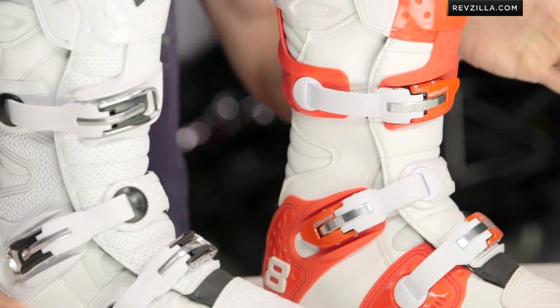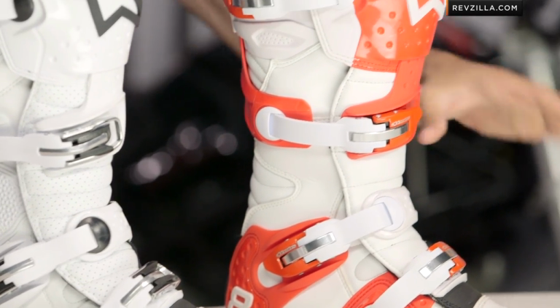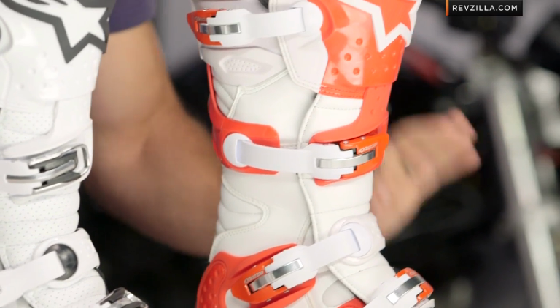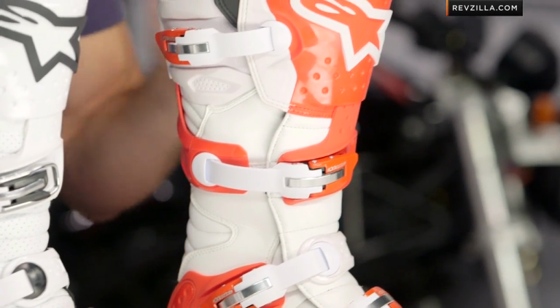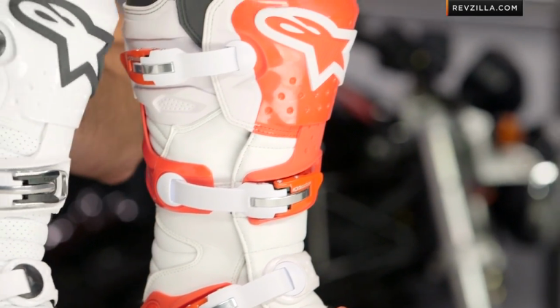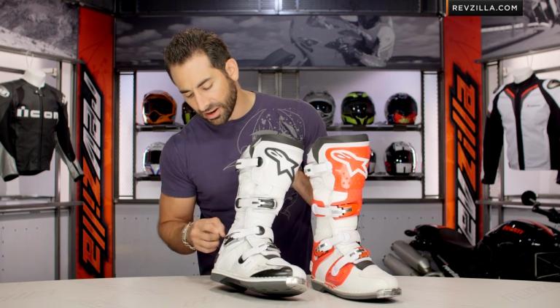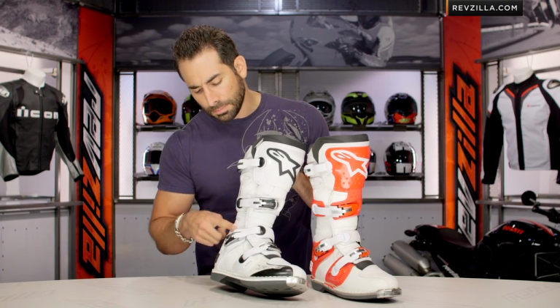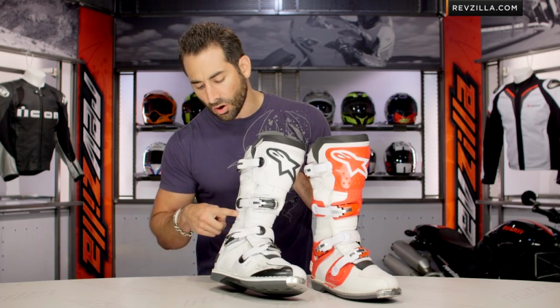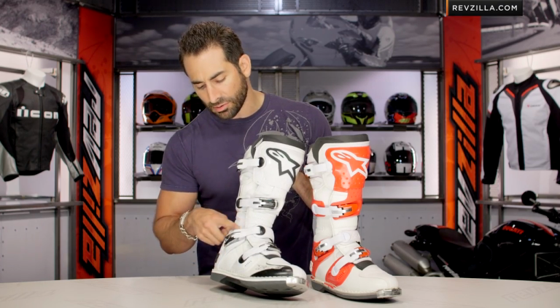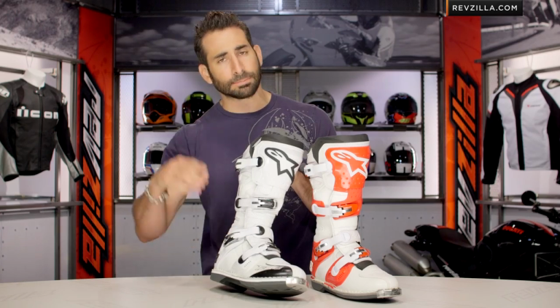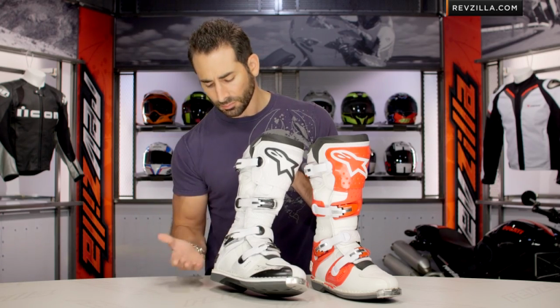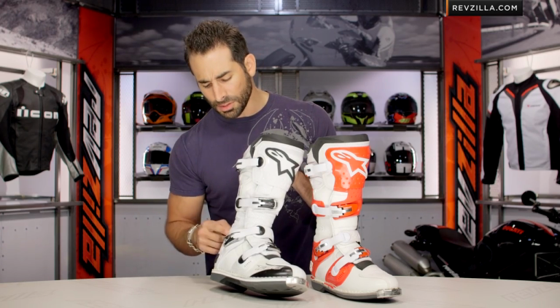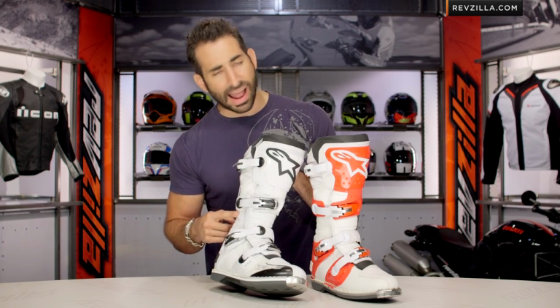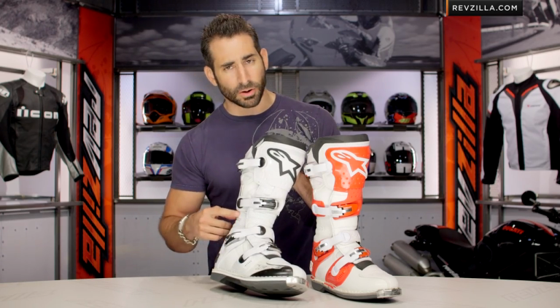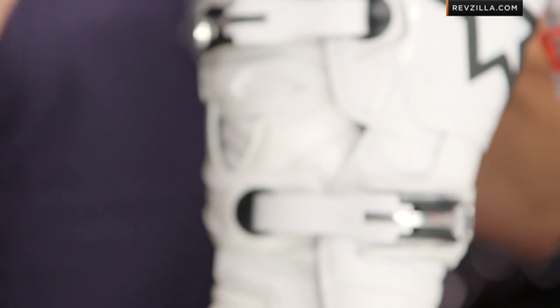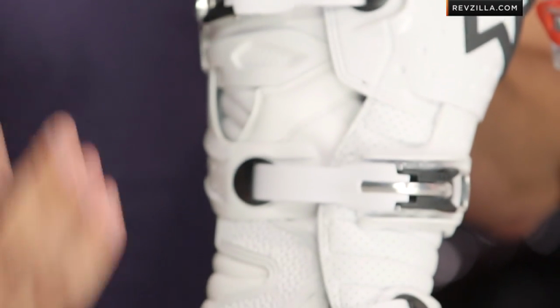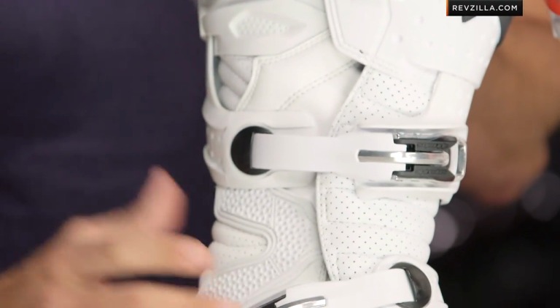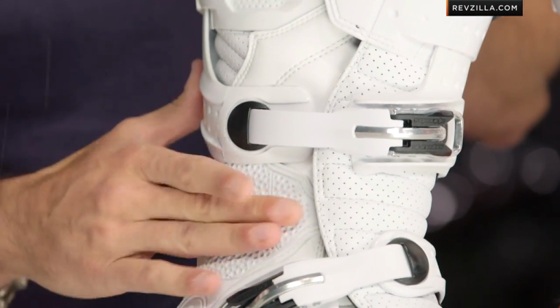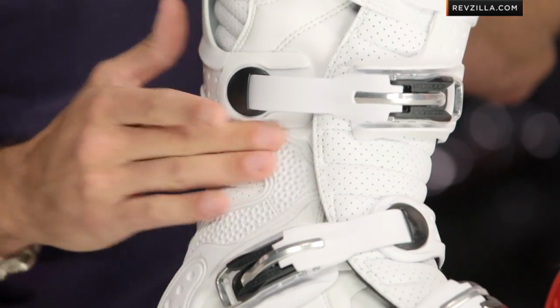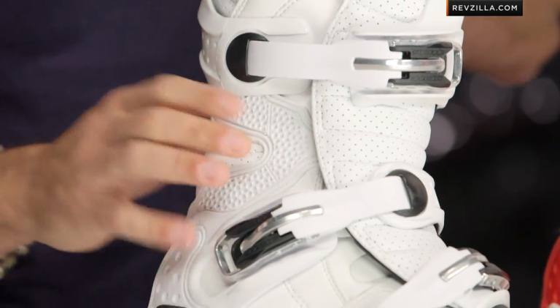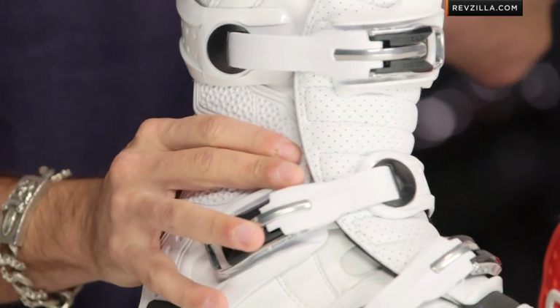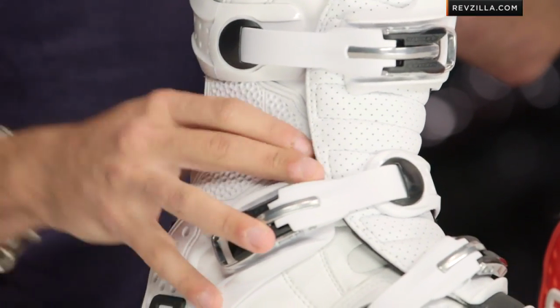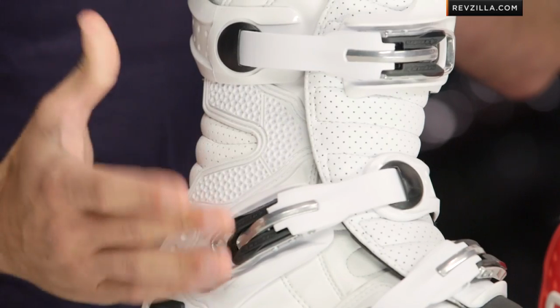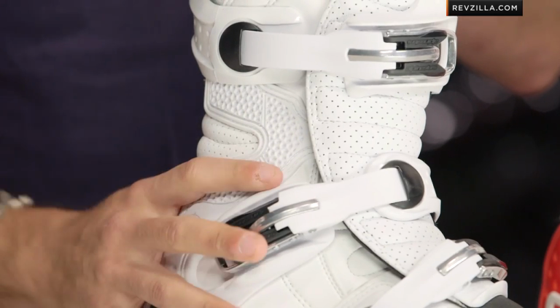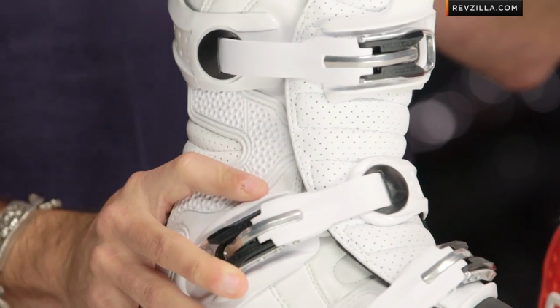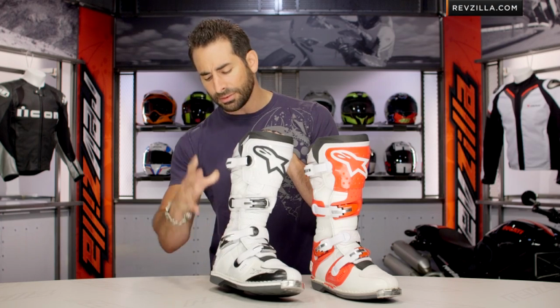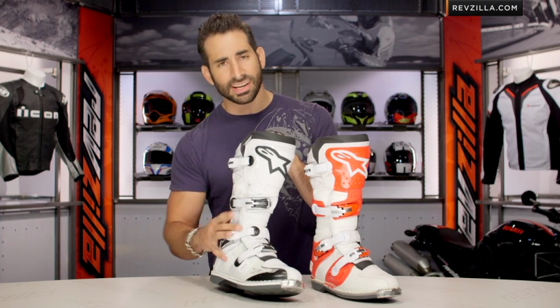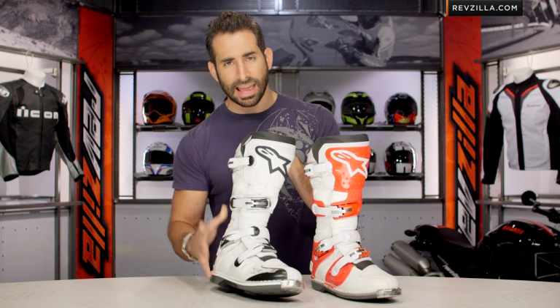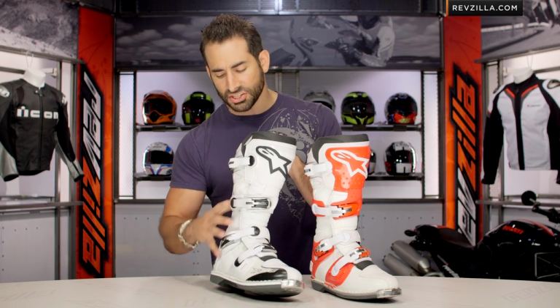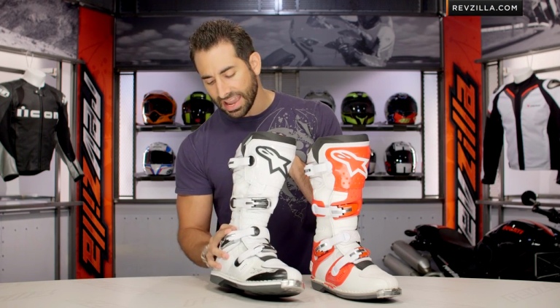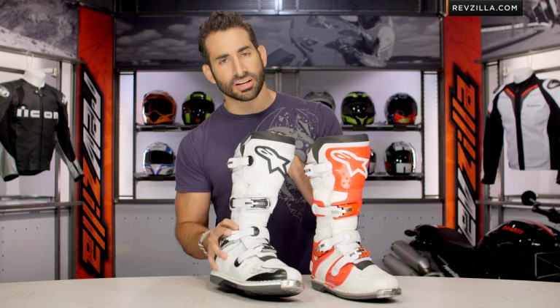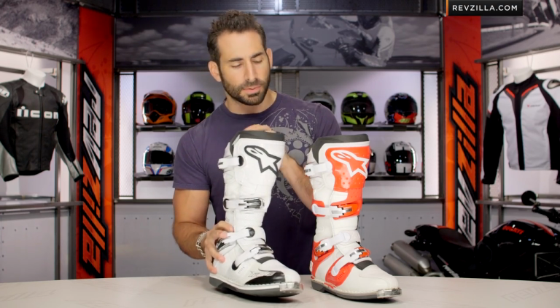The other key change is a little bit more subtle. You're going to see an area of TPU on the lateral side, just above your ankle bone, on this bomb-proof boot. They've beefed up this area right here, adding a little bit of stiffness and rigidity and protection to the outer shell of the boot.